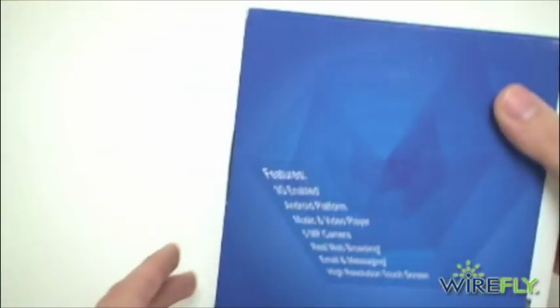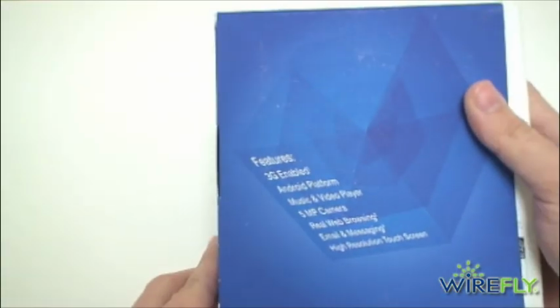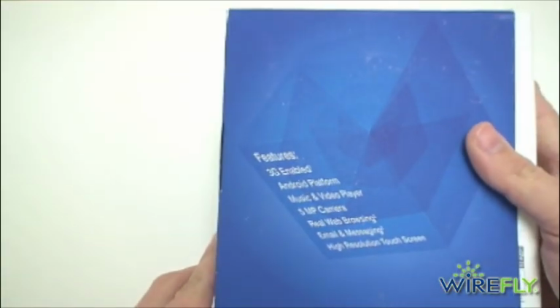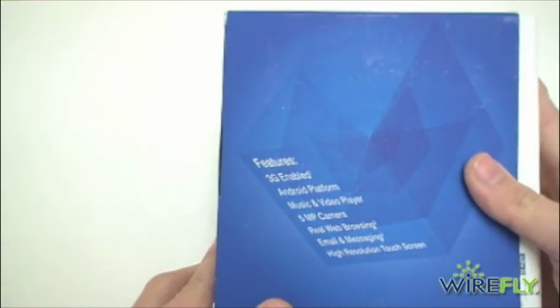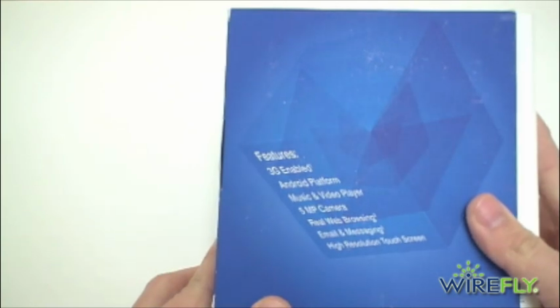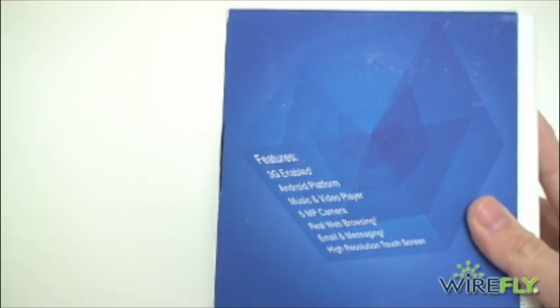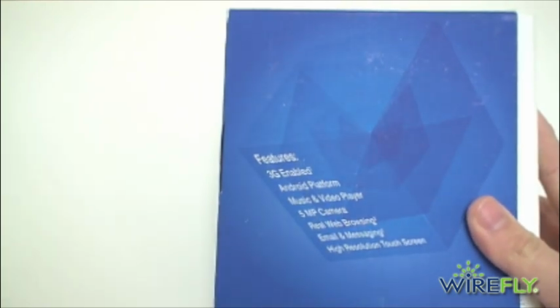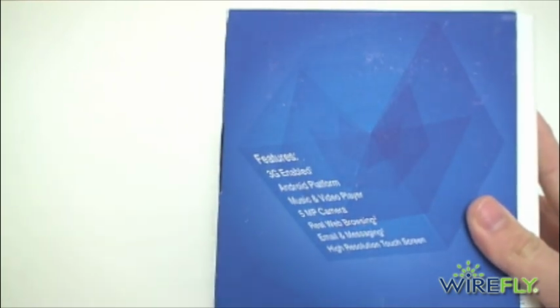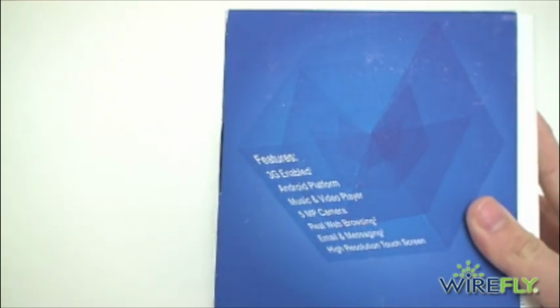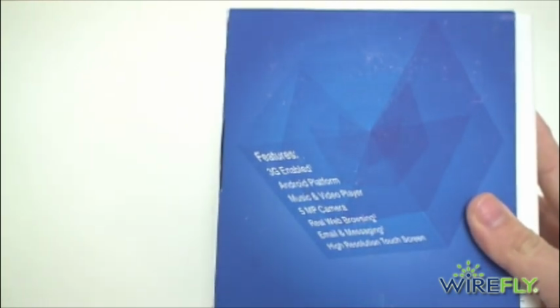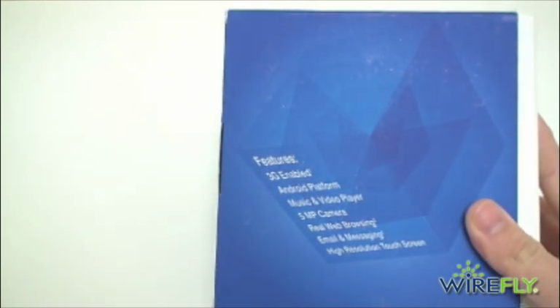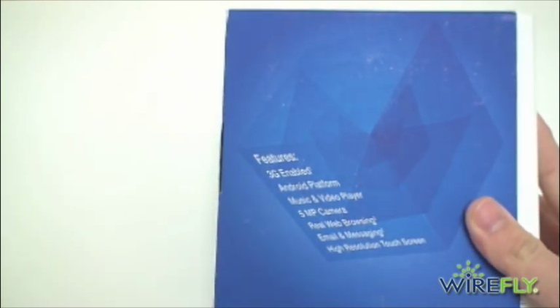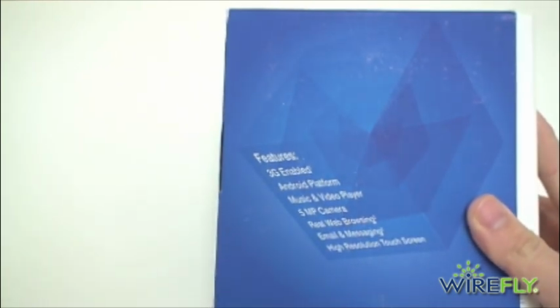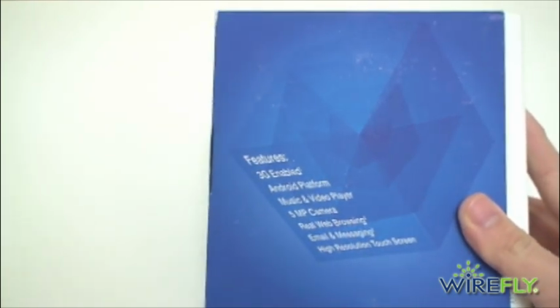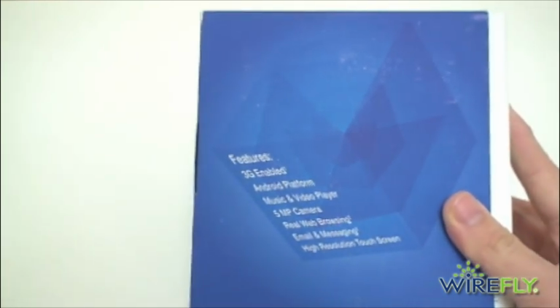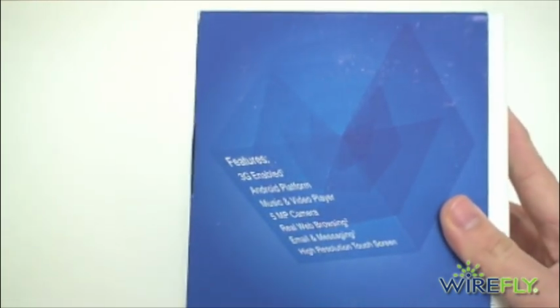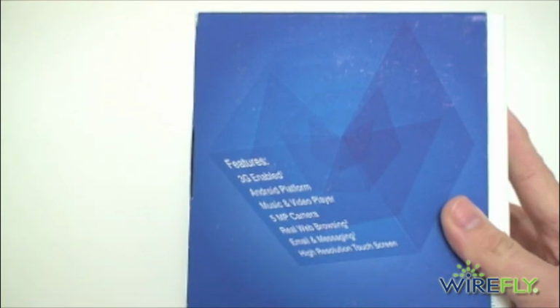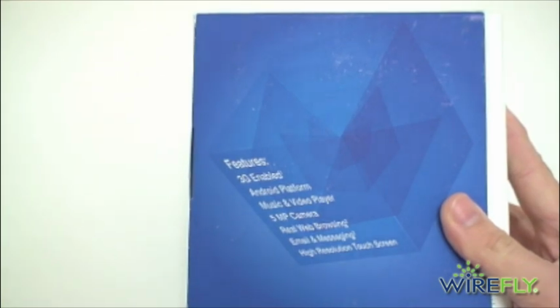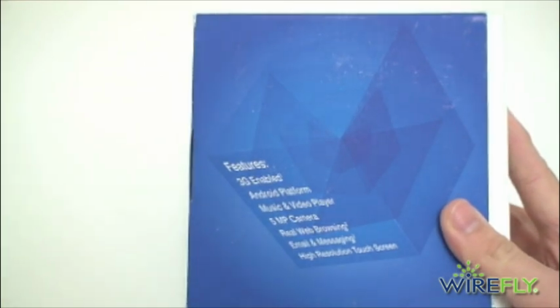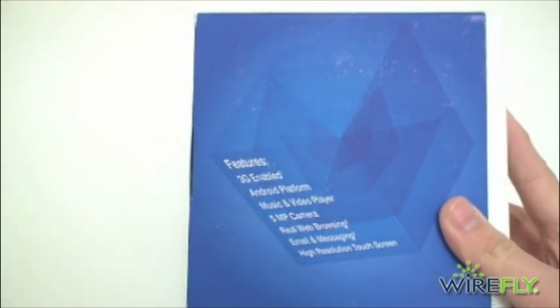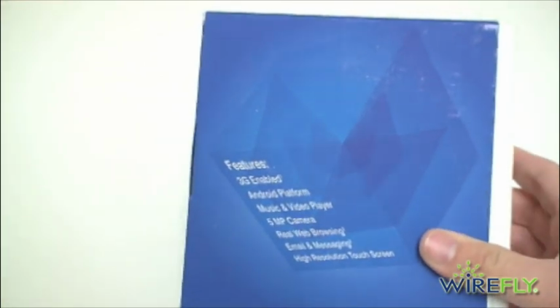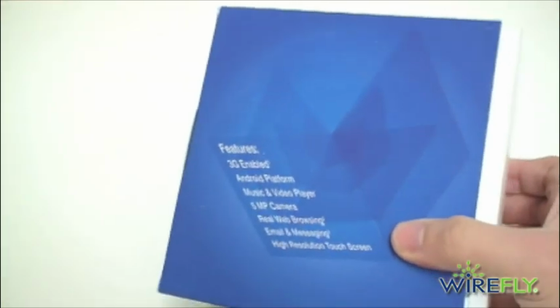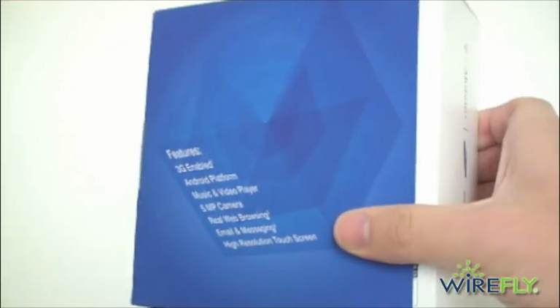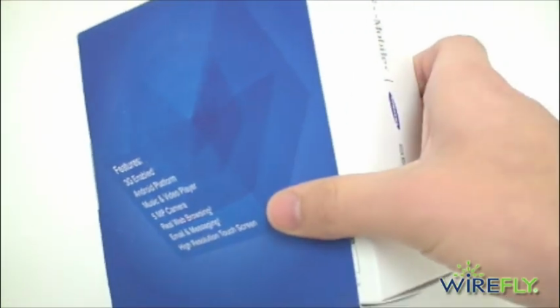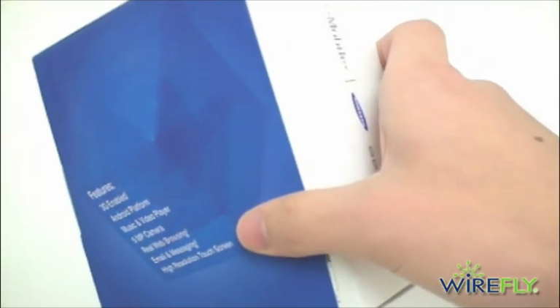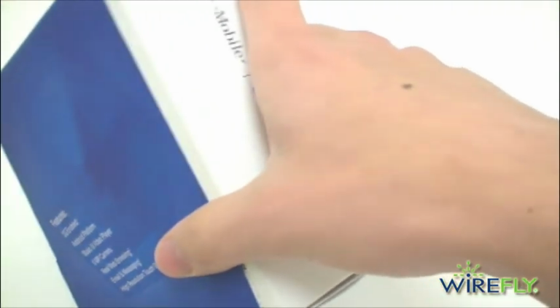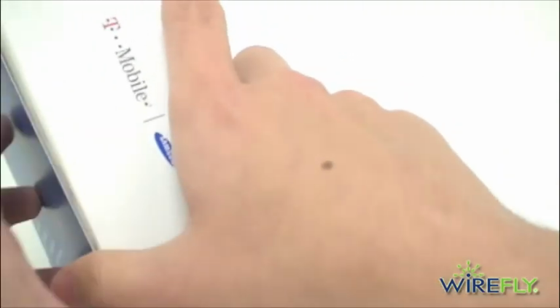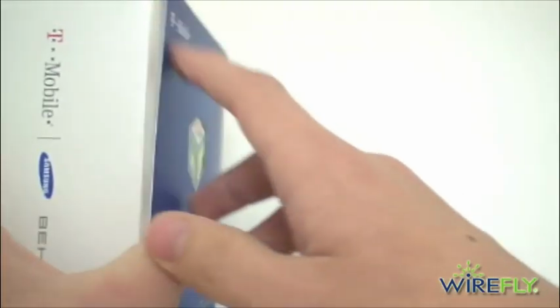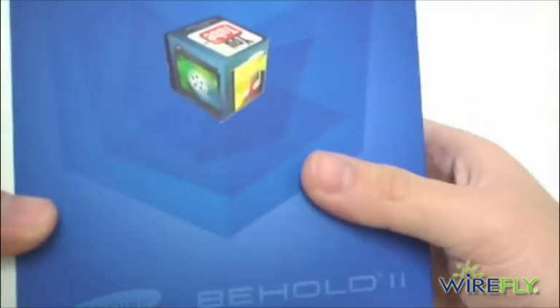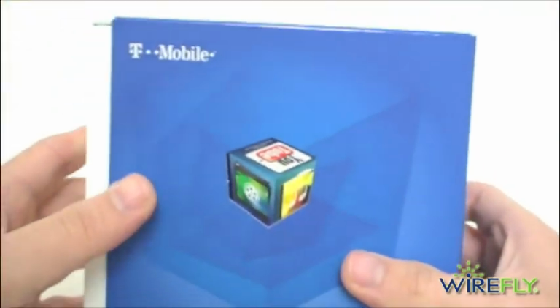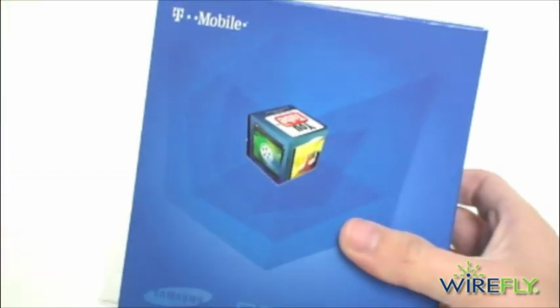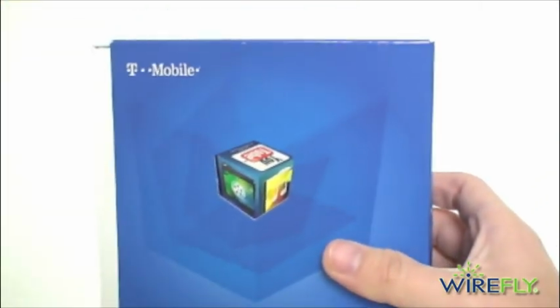On the back: 3G enabled, Android, Music and Video Player, and it does have a 5 megapixel camera. It says Real Web Browsing, Email and Messaging, and a Hi-Res Touchscreen. It's an AMOLED Touchscreen, Resistive Touch.